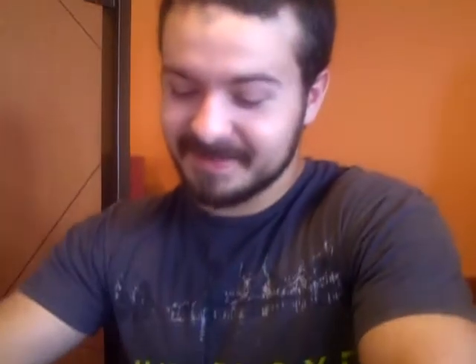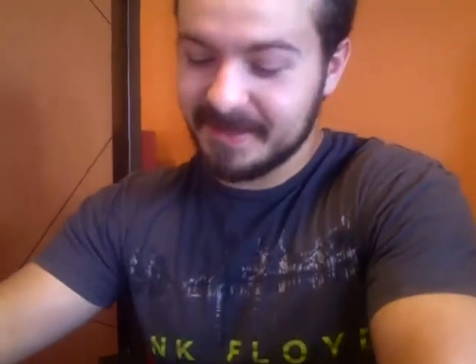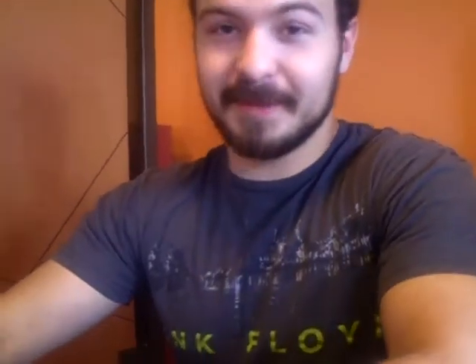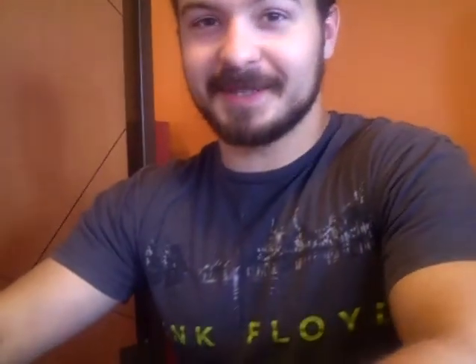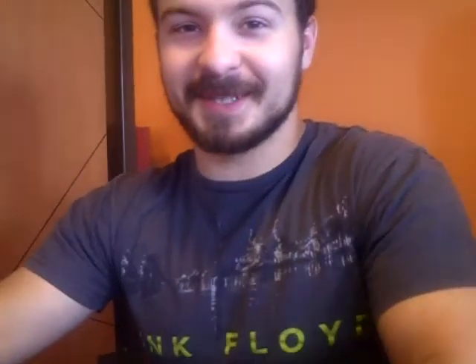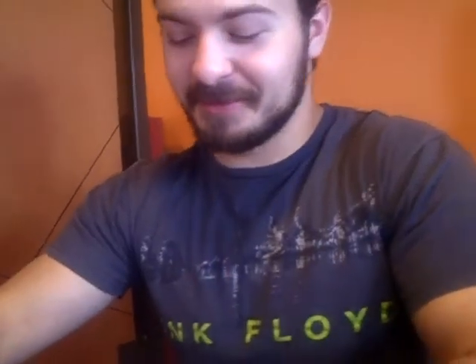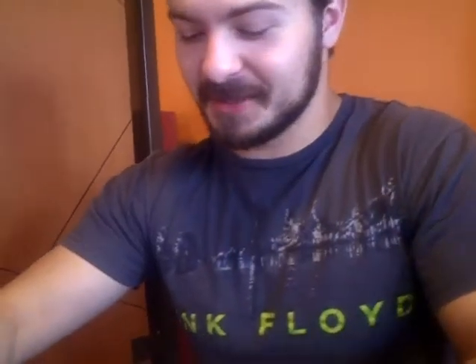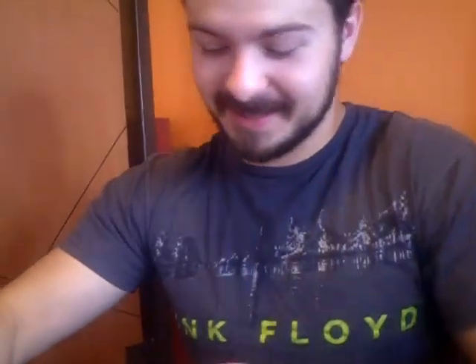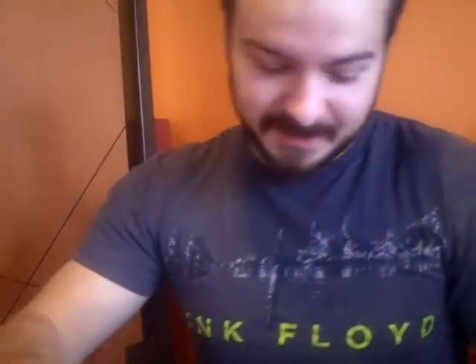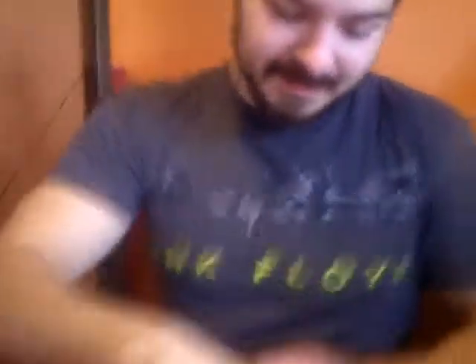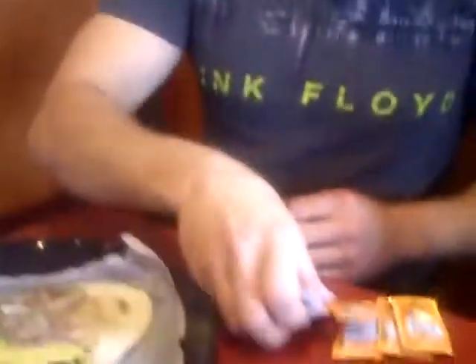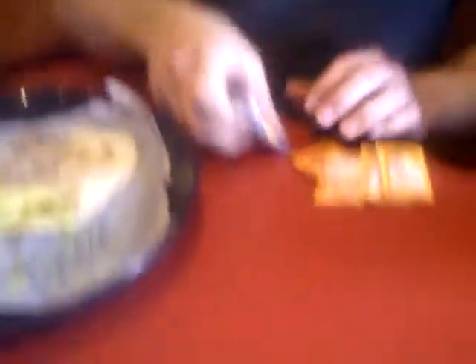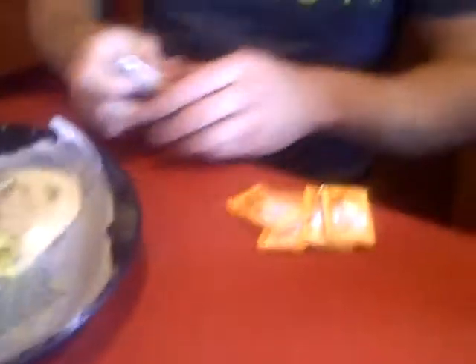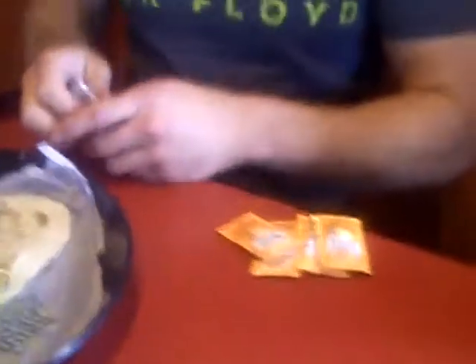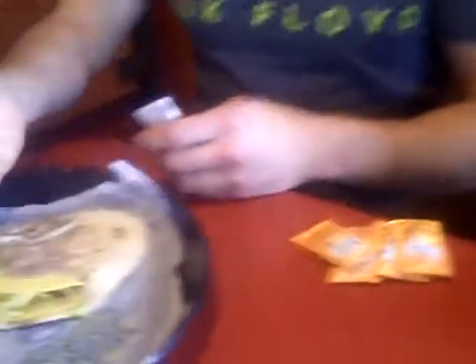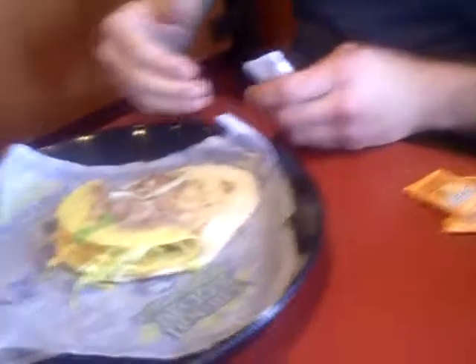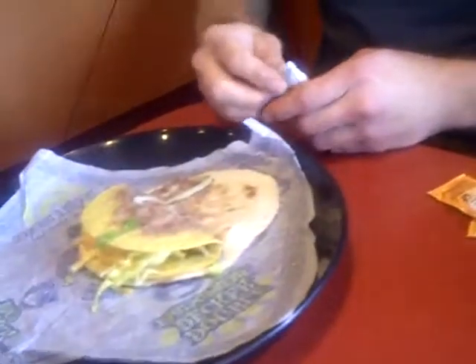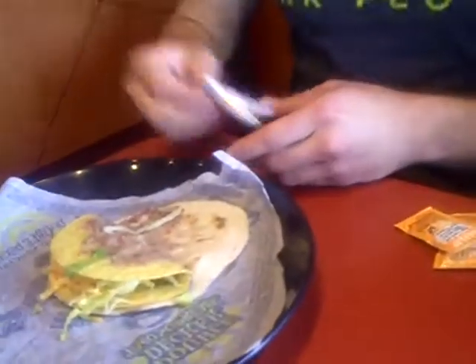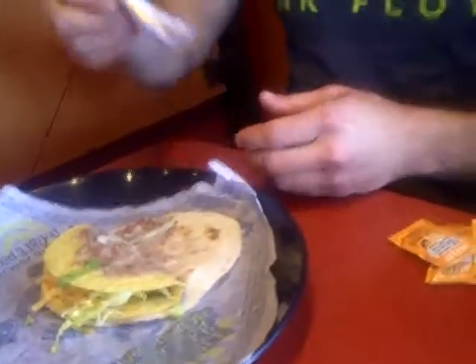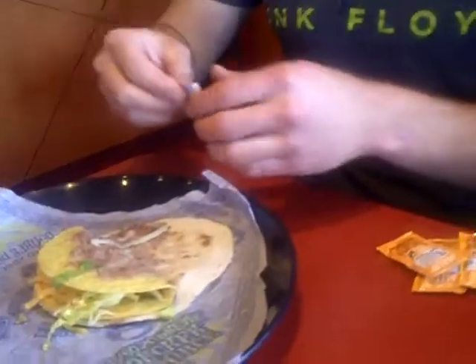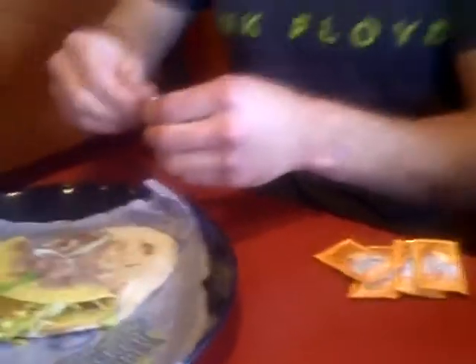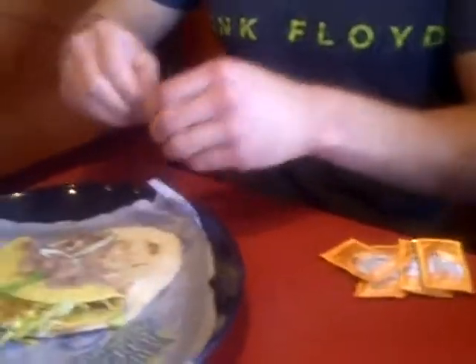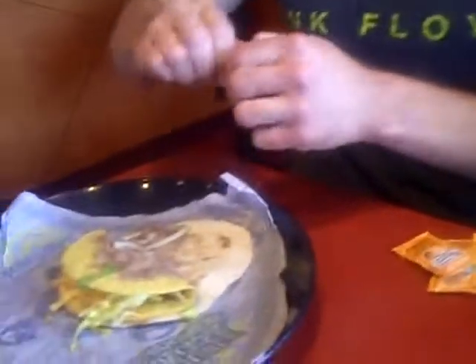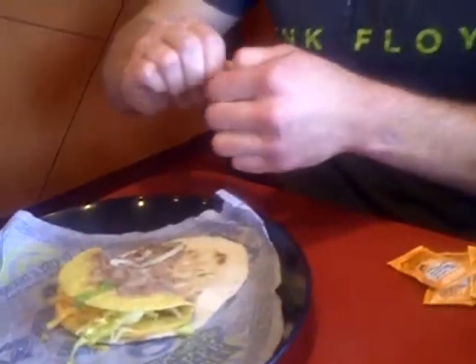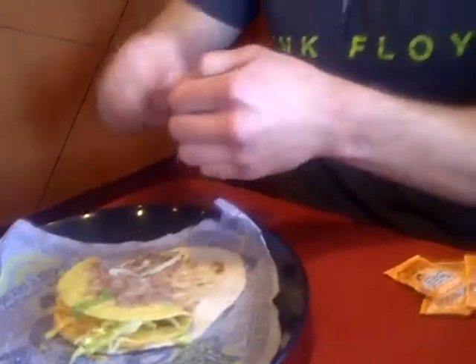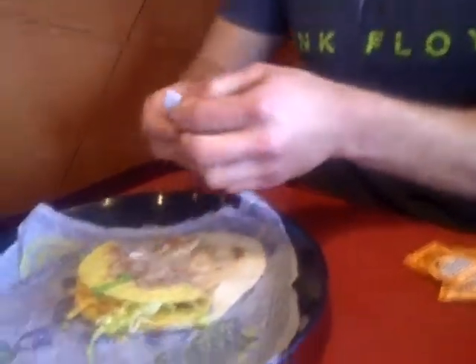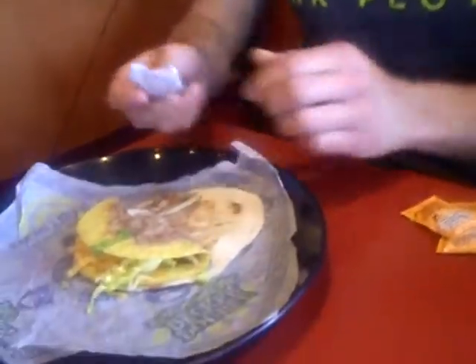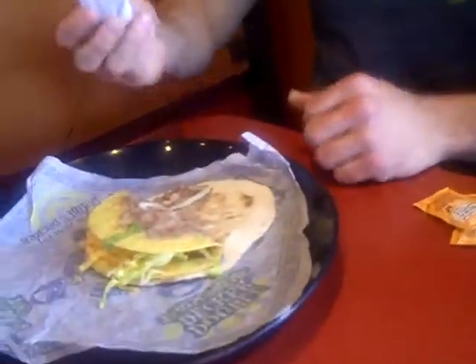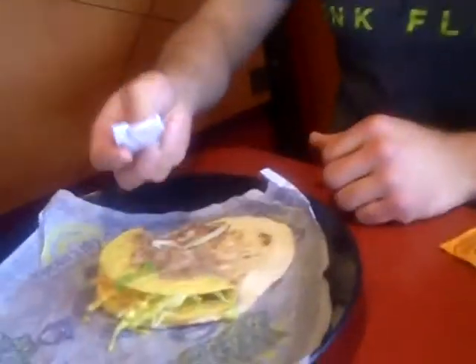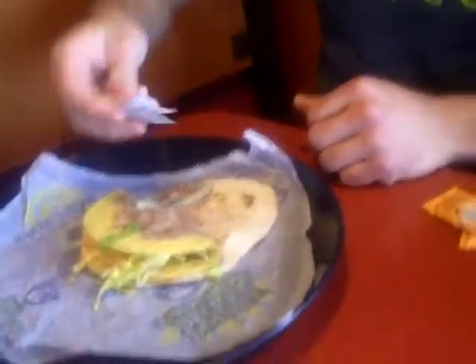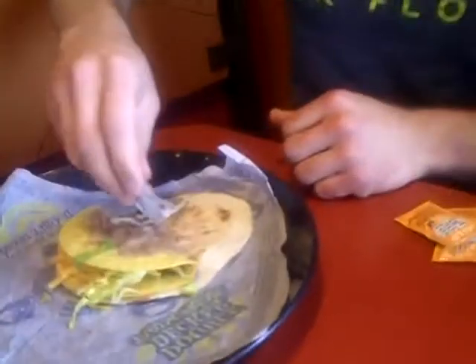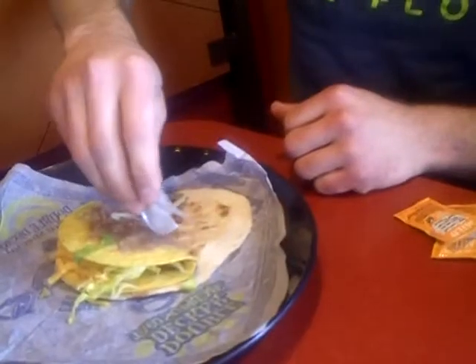This is how you eat a double-decker taco professionally. First off, you fill the first layer bag. Take two packets of mild sauce. Use mild because it tastes better.